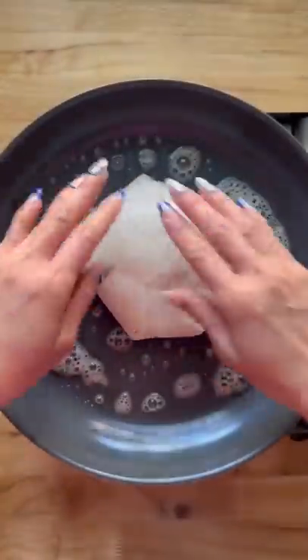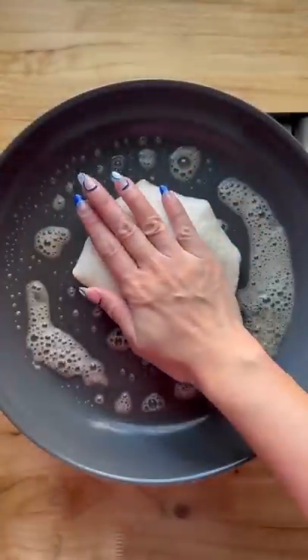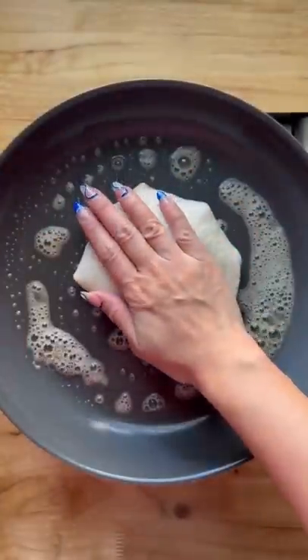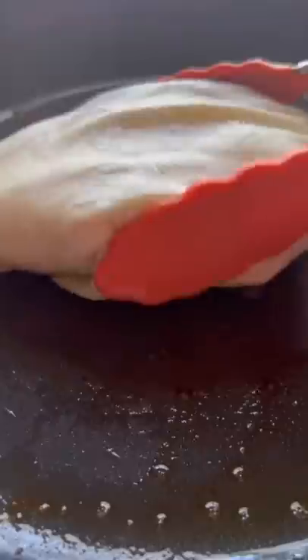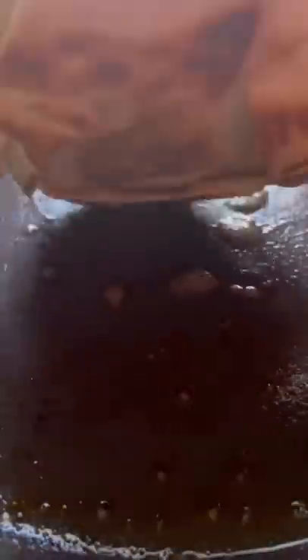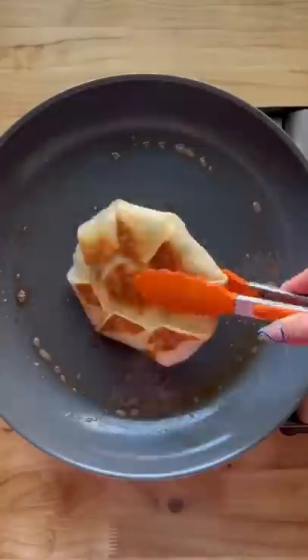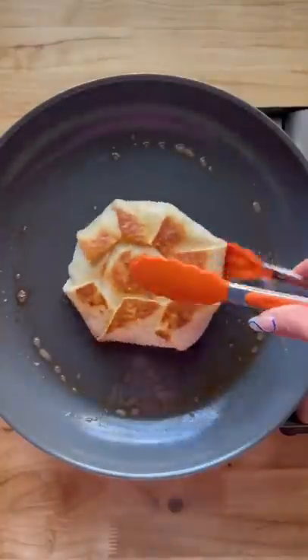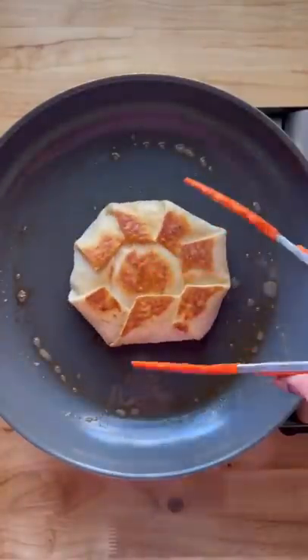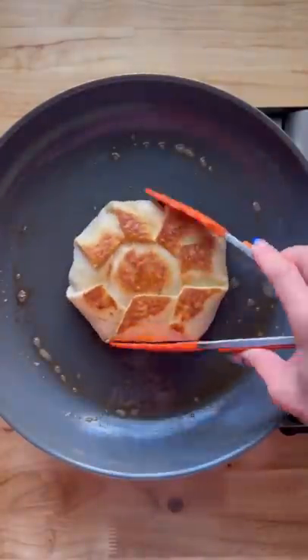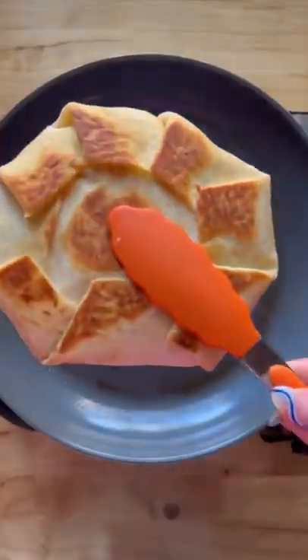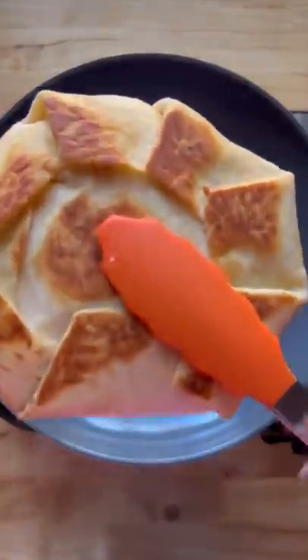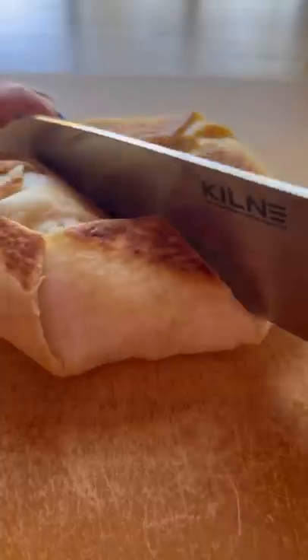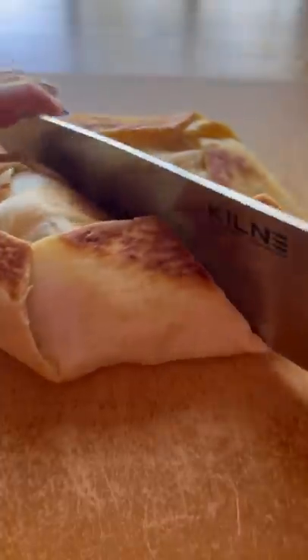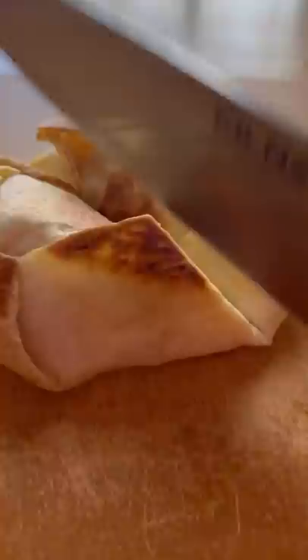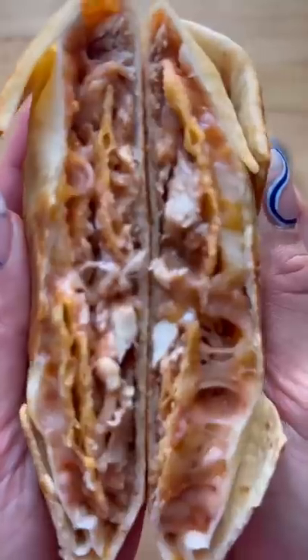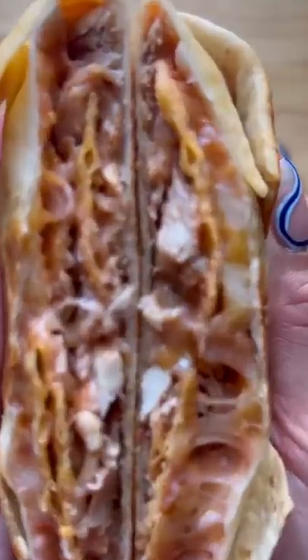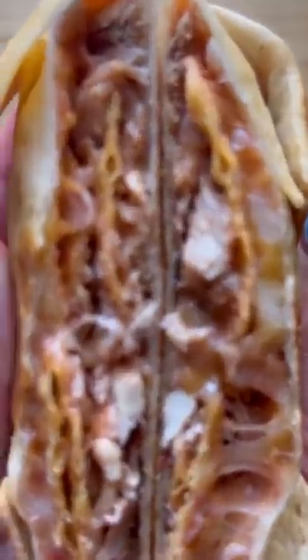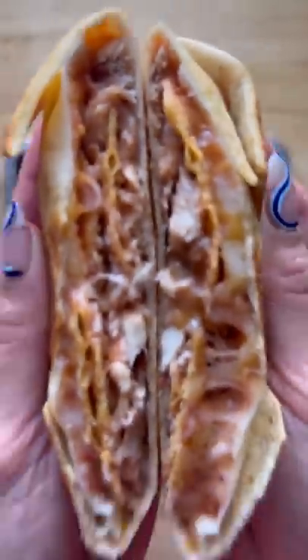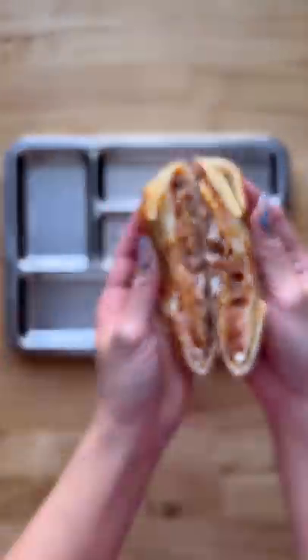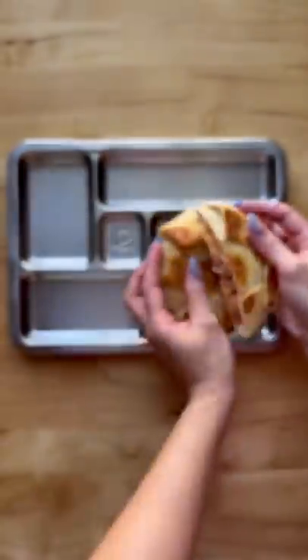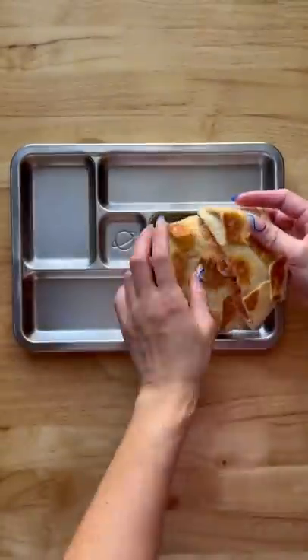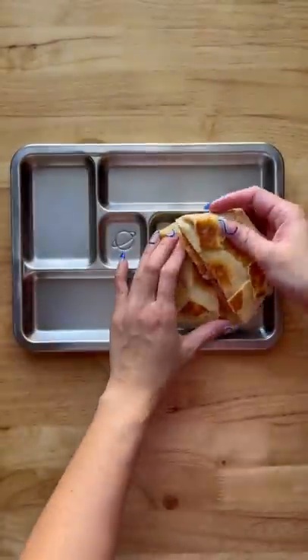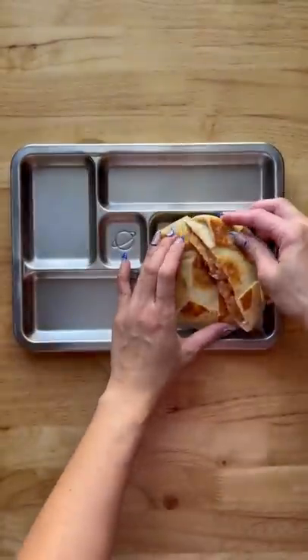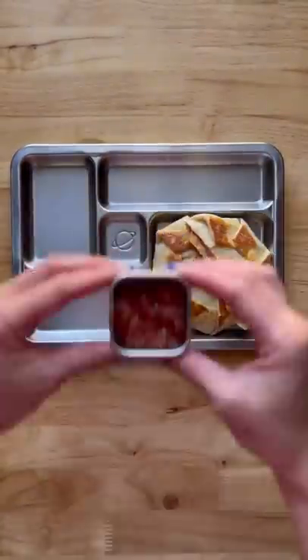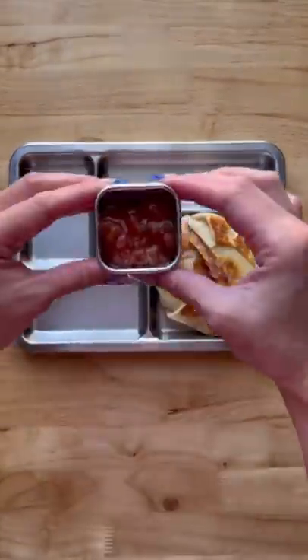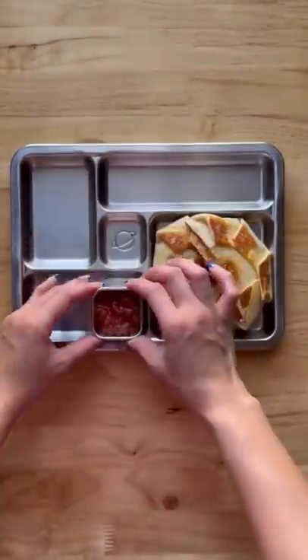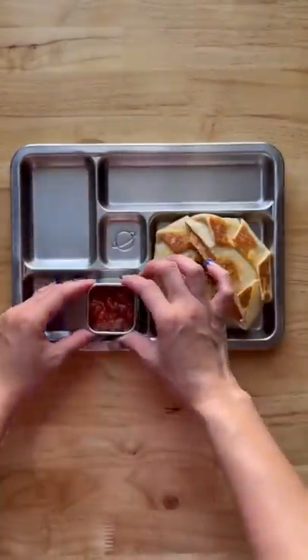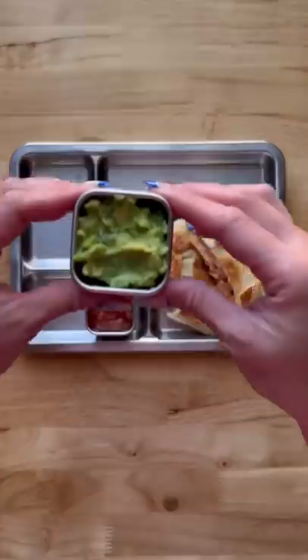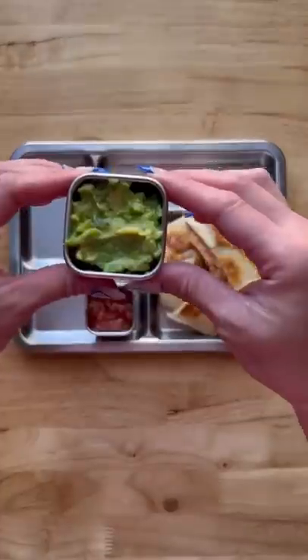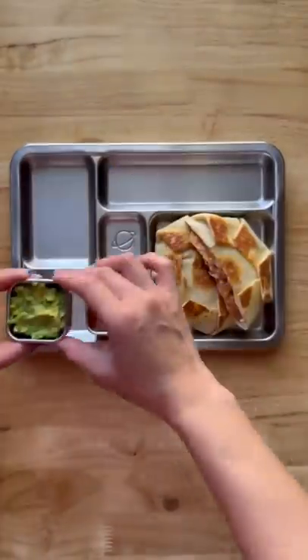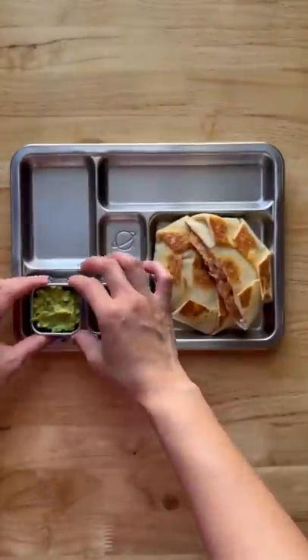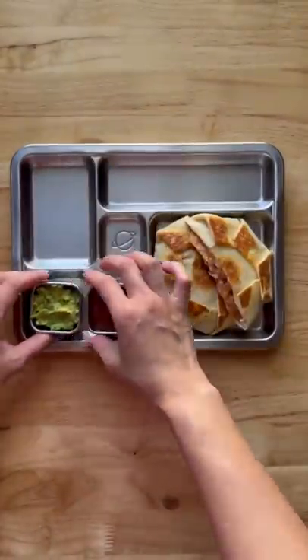This isn't something I would pack in a lunchbox because we don't prefer eating cold melted cheese, and there are no tricks to keeping the cheese warm while maintaining a crispy shell for hours. Save this for a lunch at home or dinner.